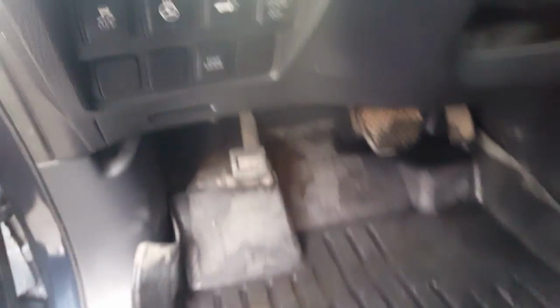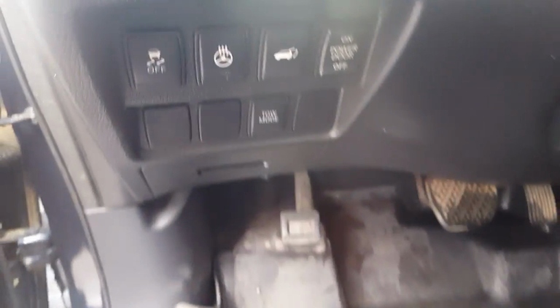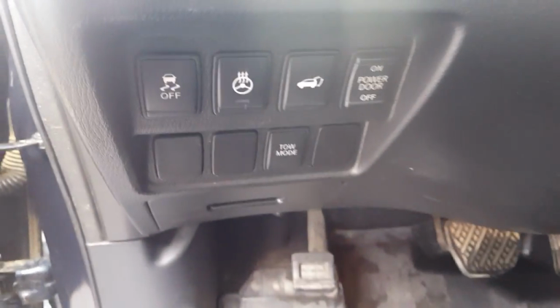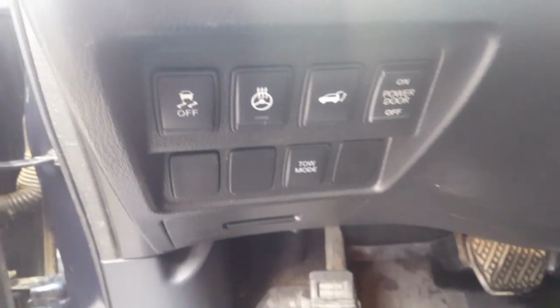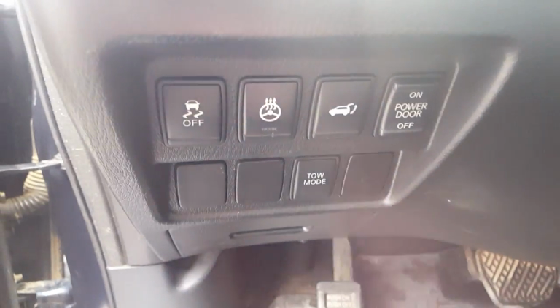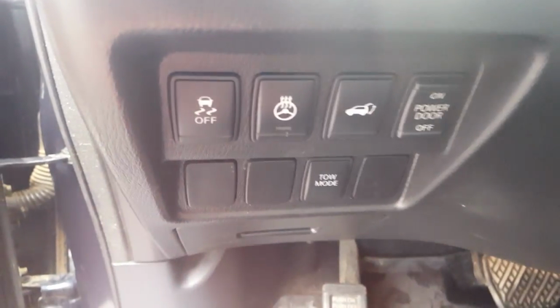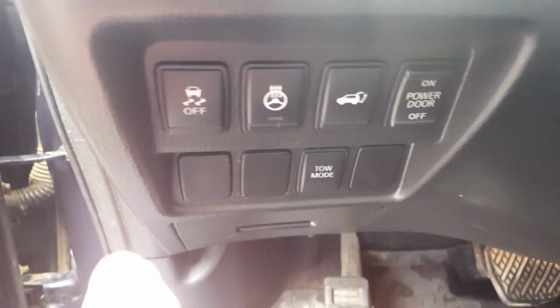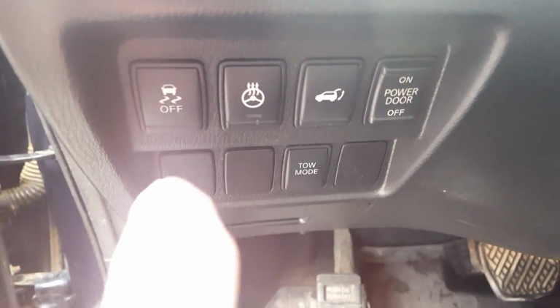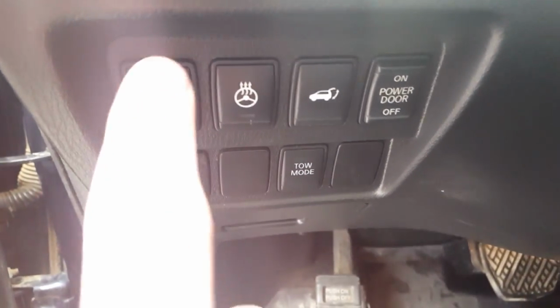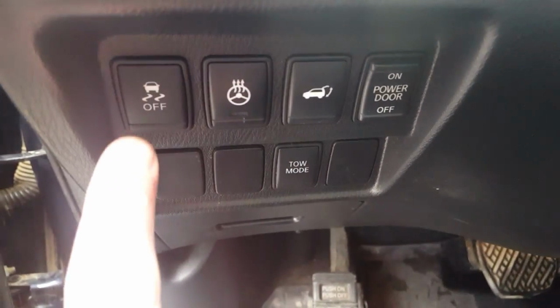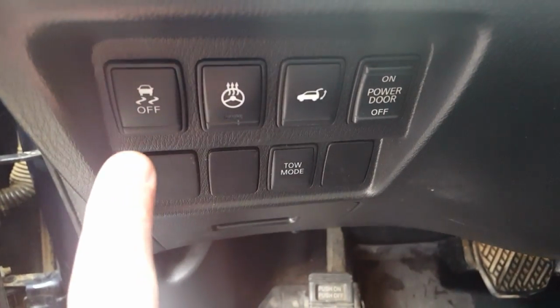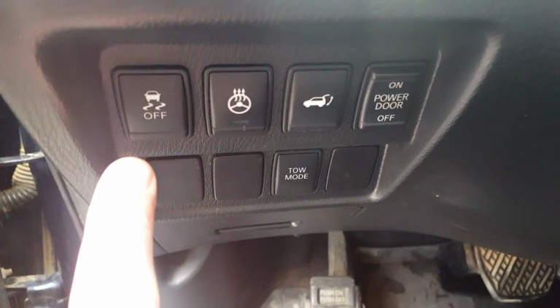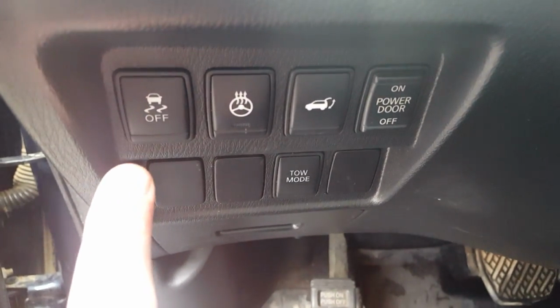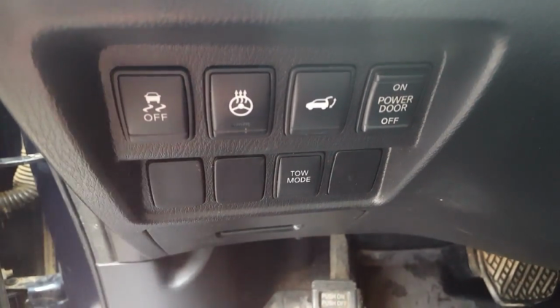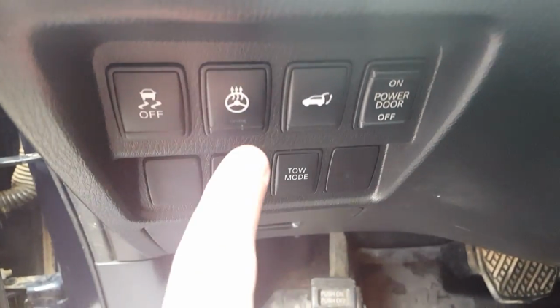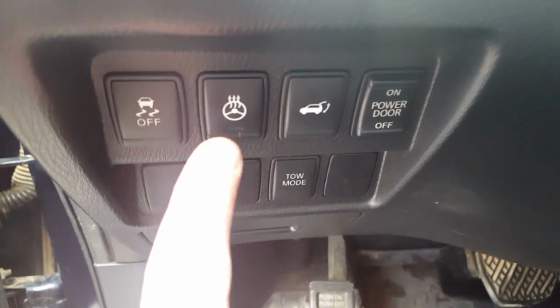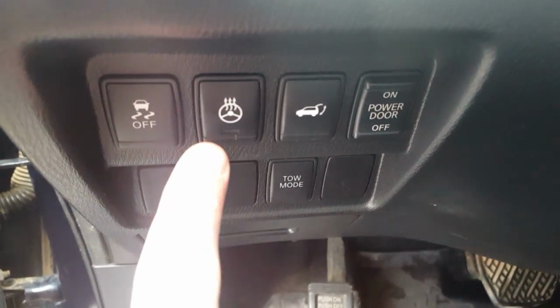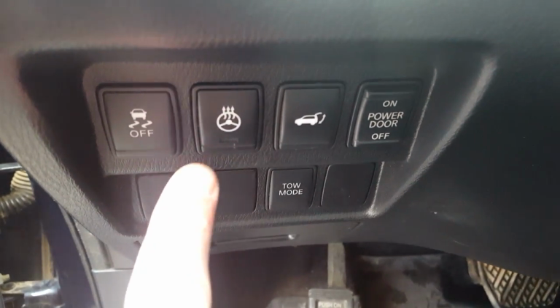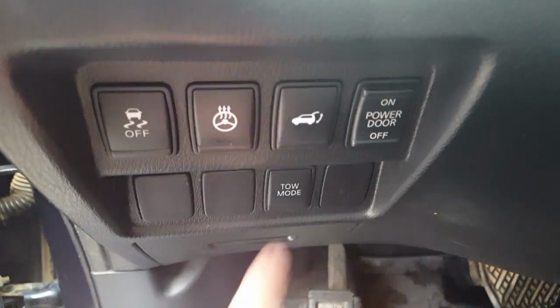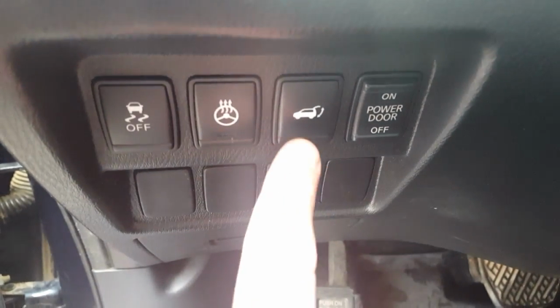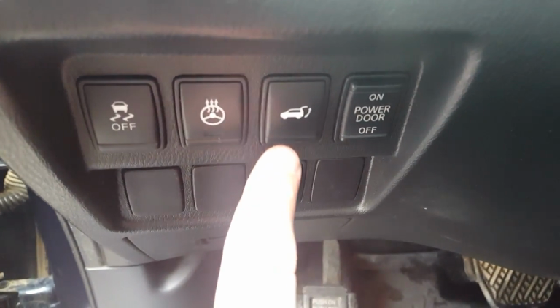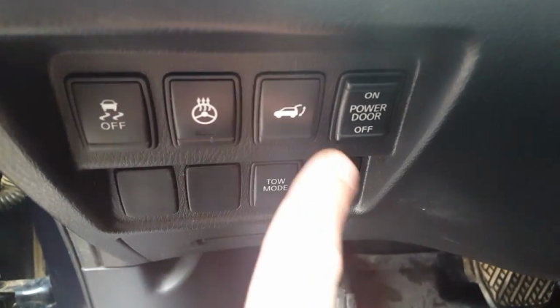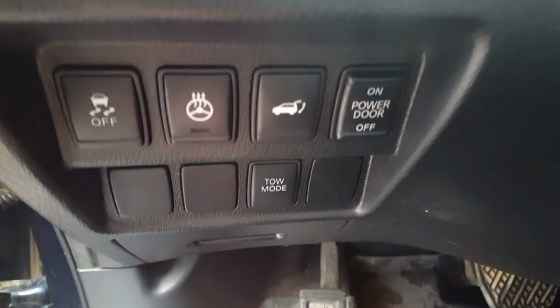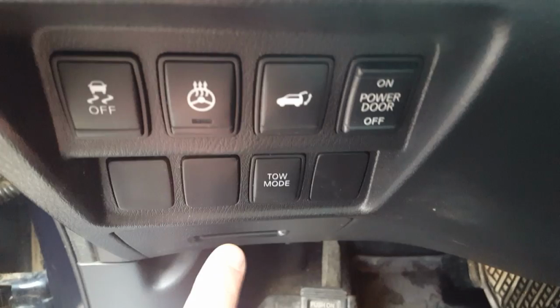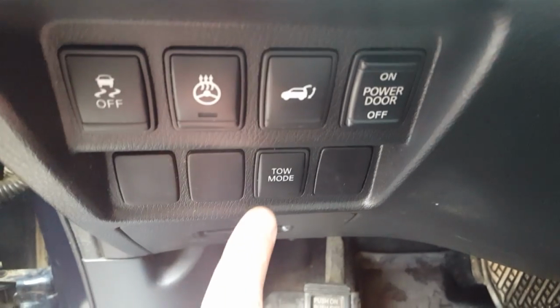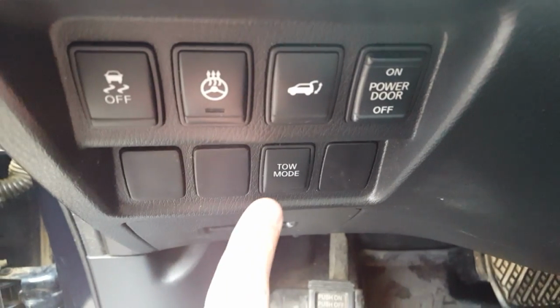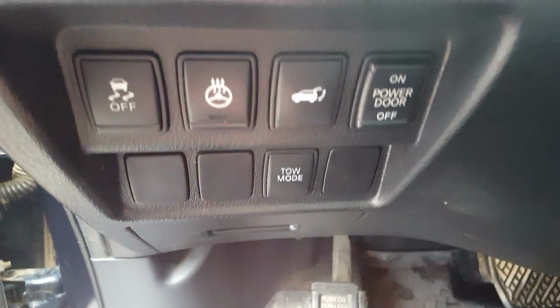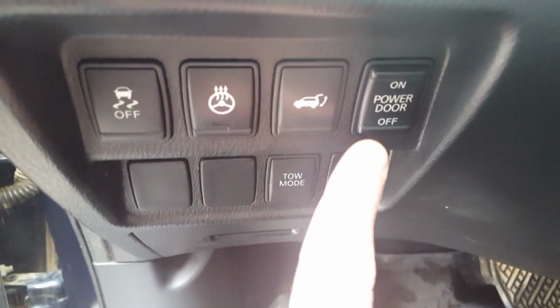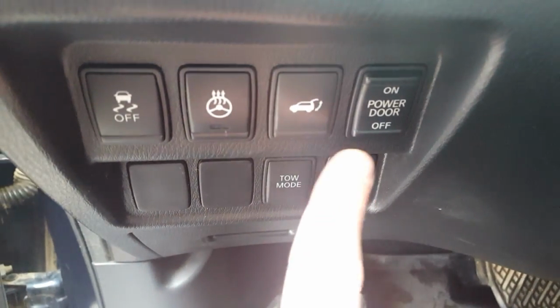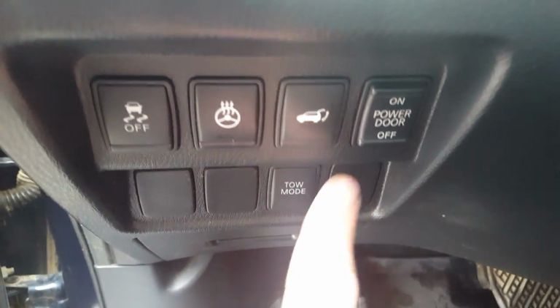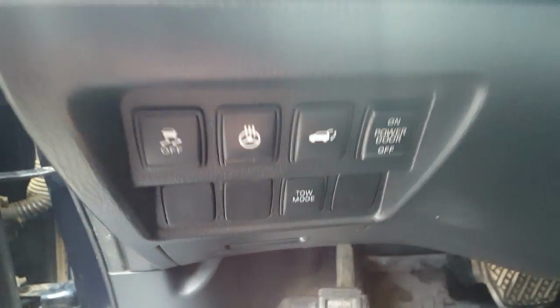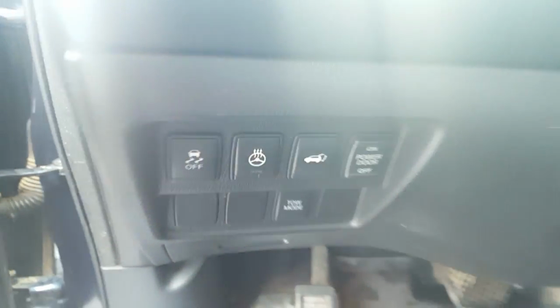Looking down here on our left side we have traction control, heated steering wheel, power liftgate, and tow mode — you can turn the power liftgate on and off from here.